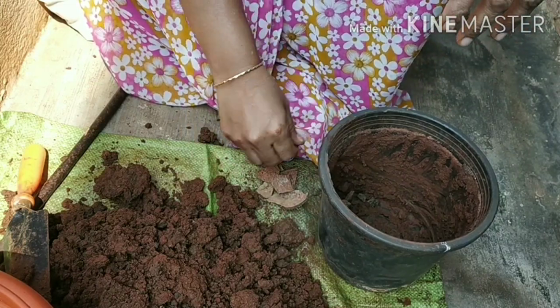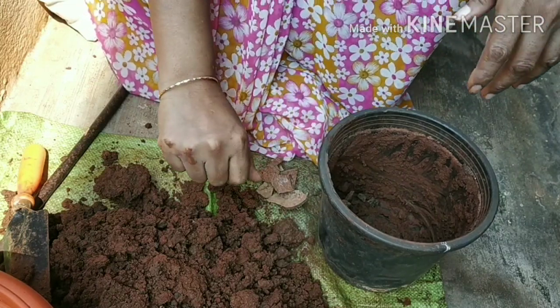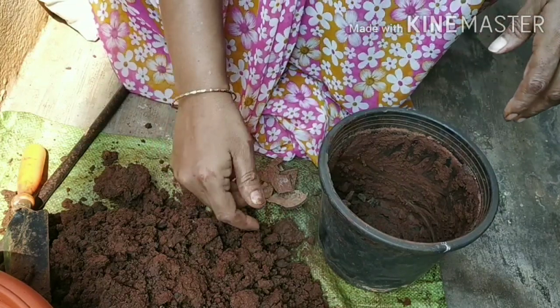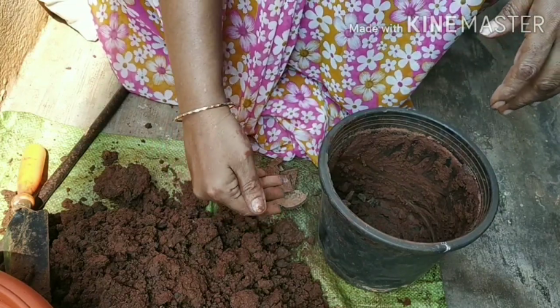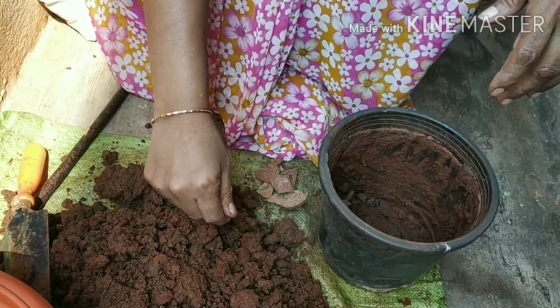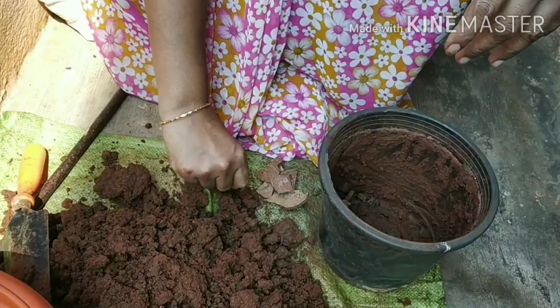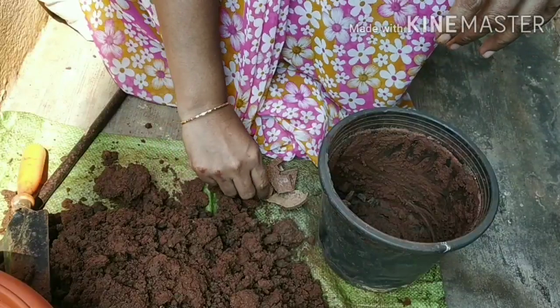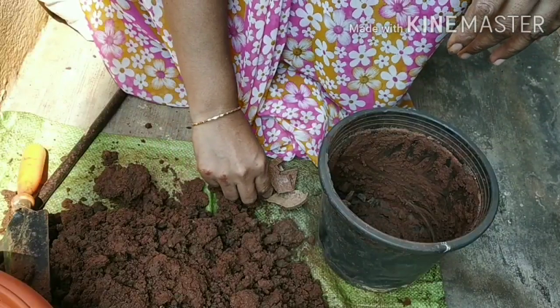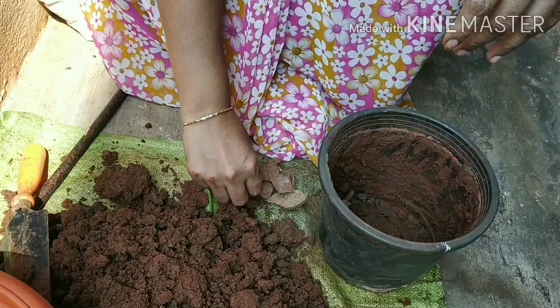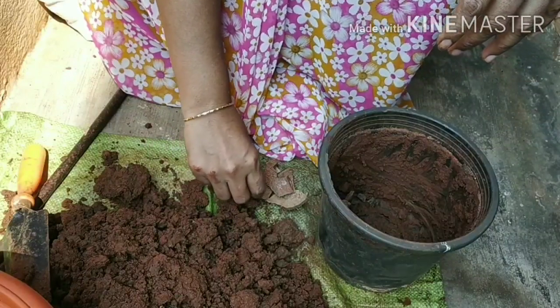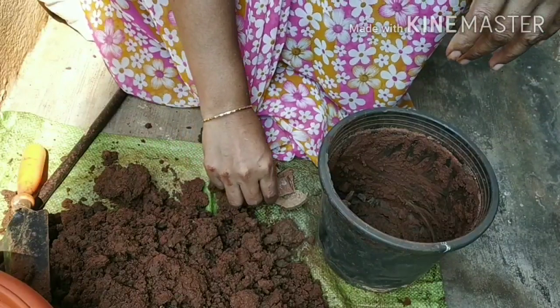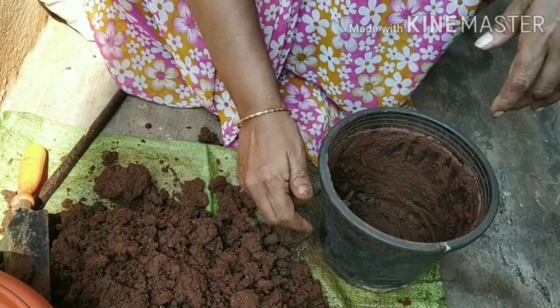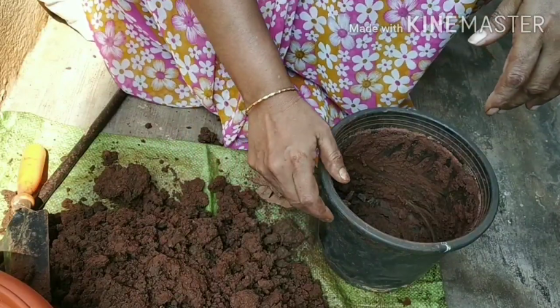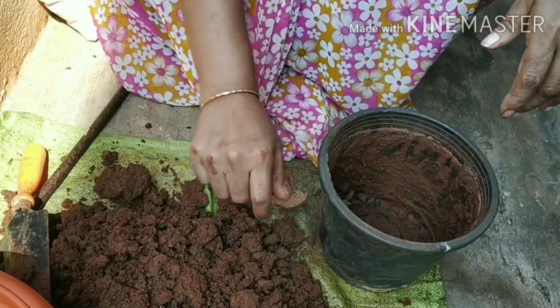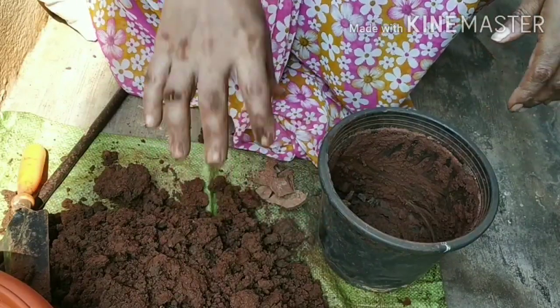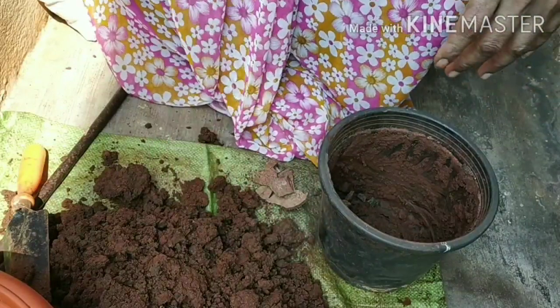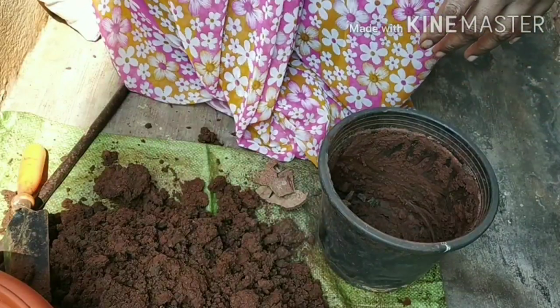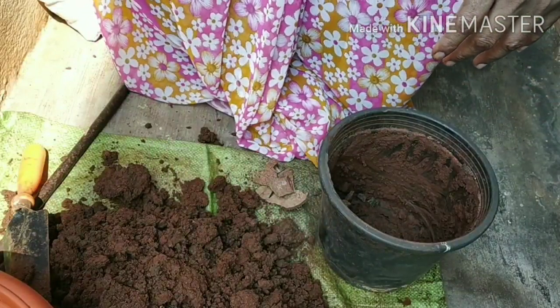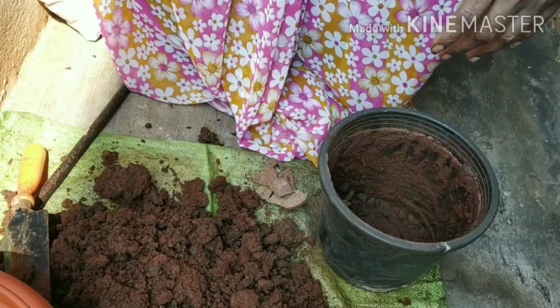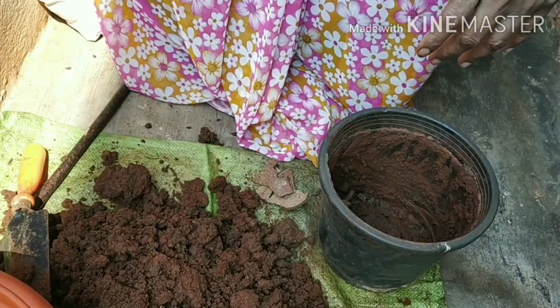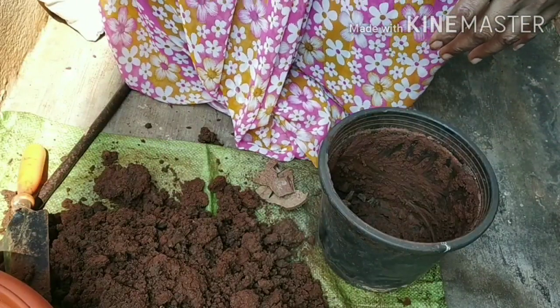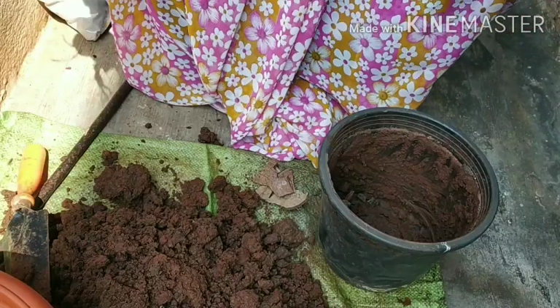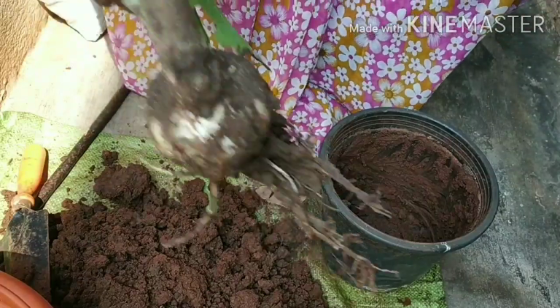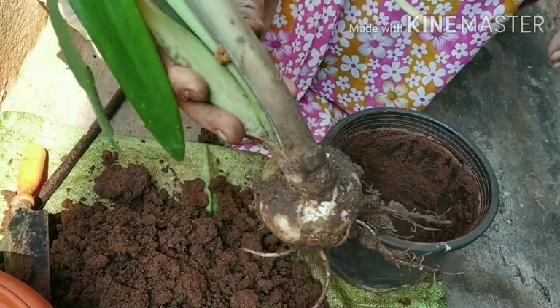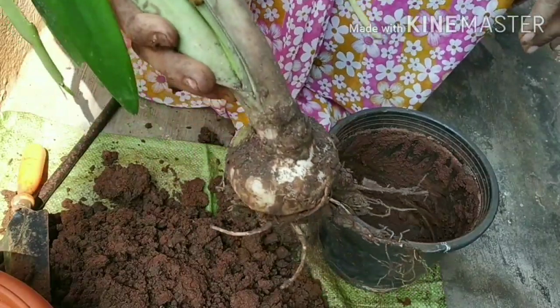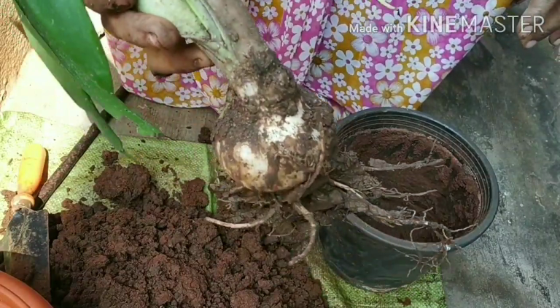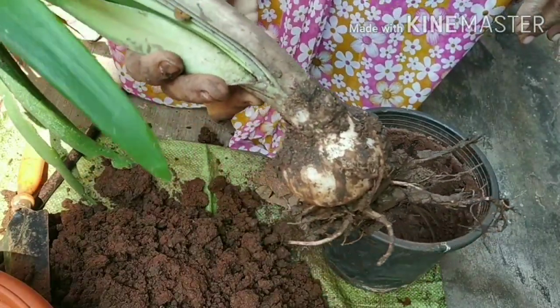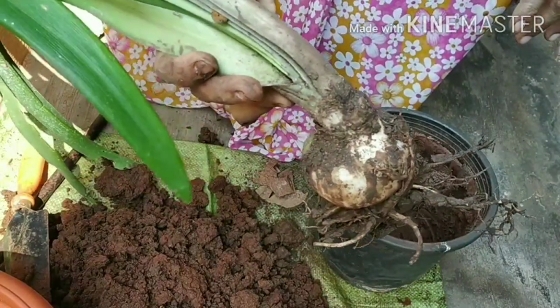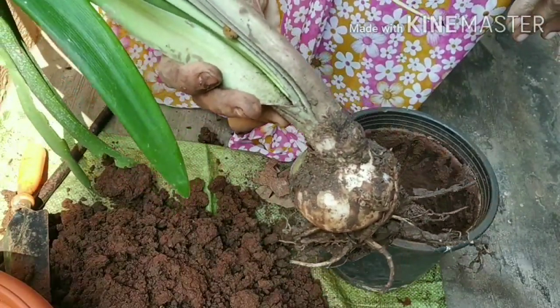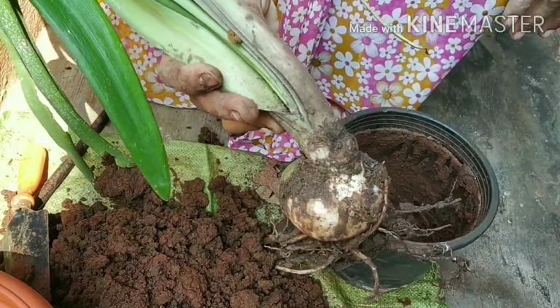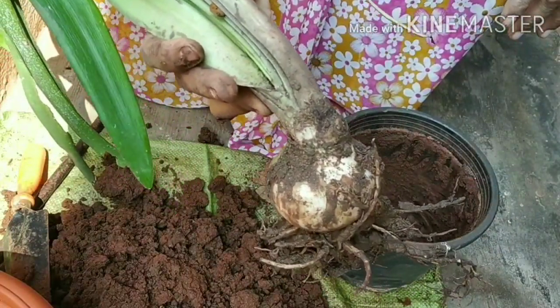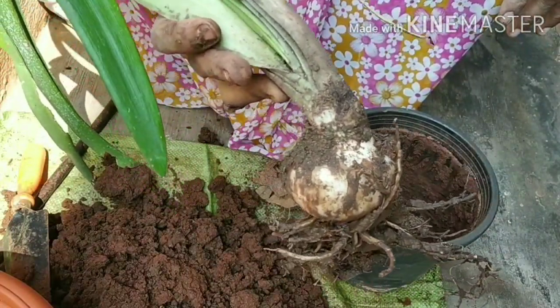Hello friends, welcome to the gardener and rocks. Today I am going to have a release of the bulb.